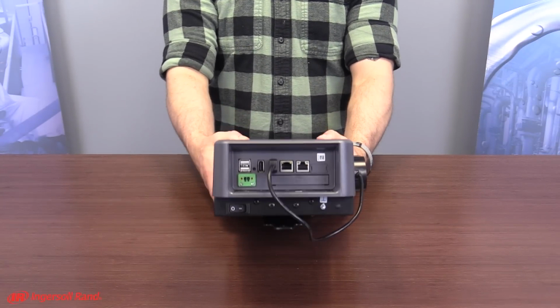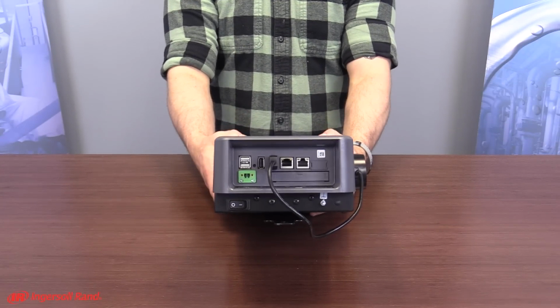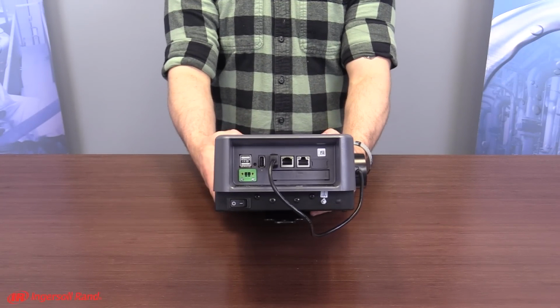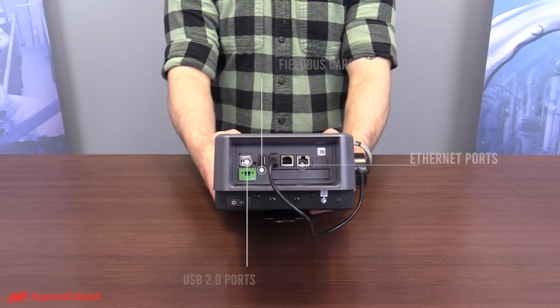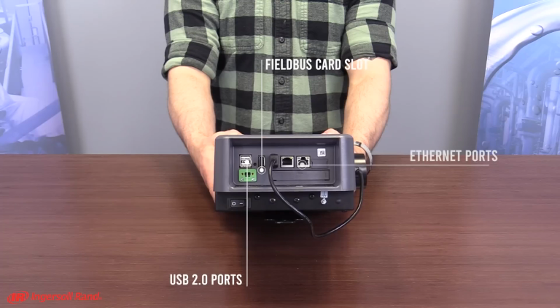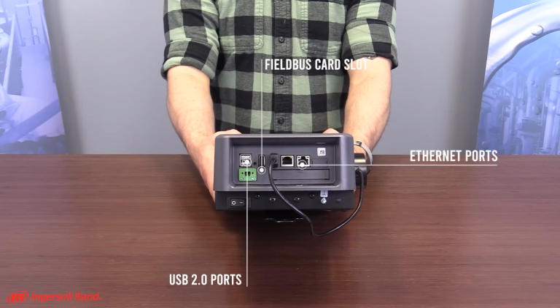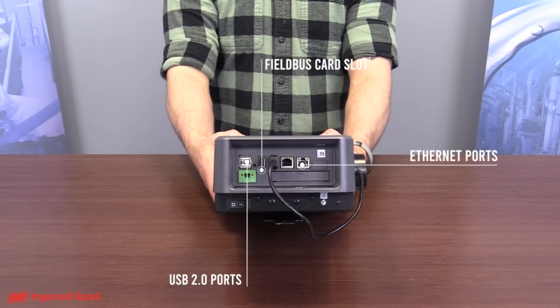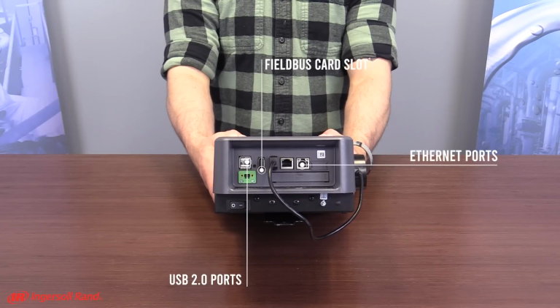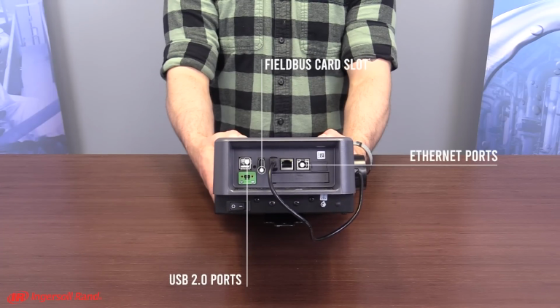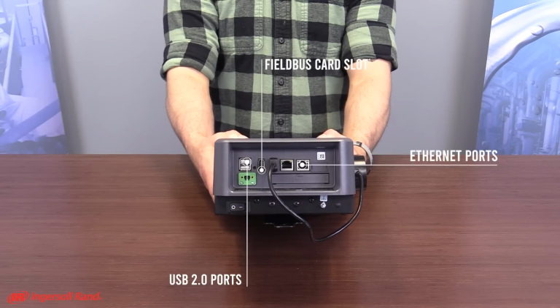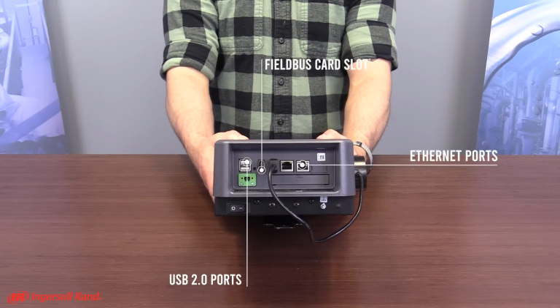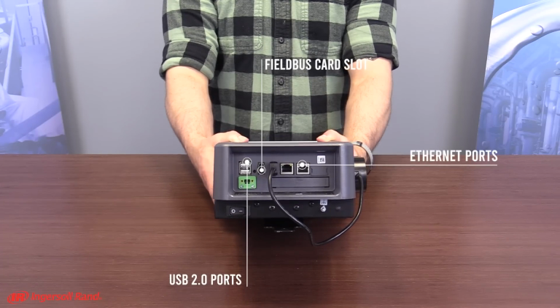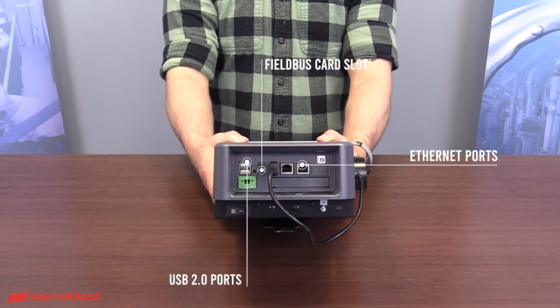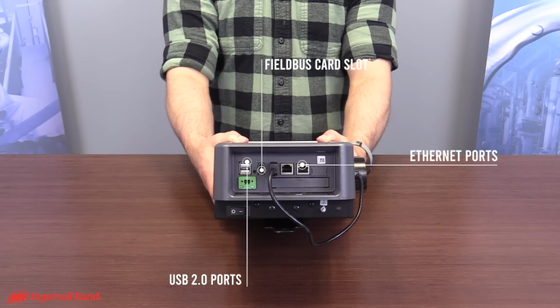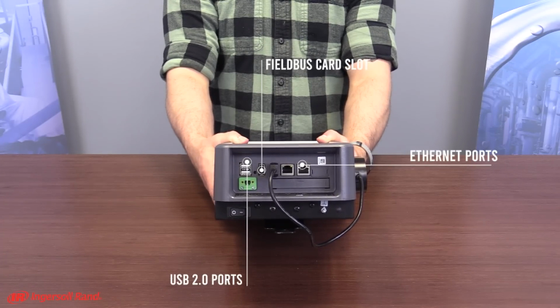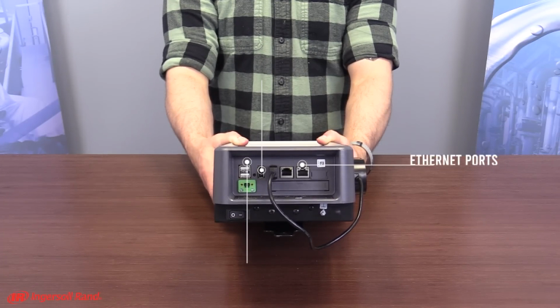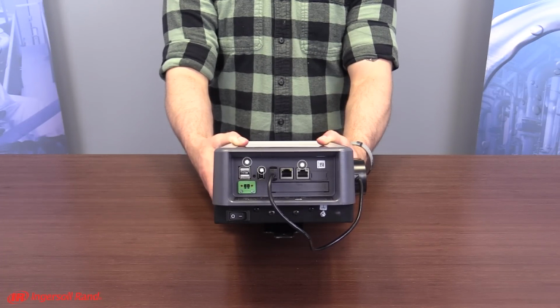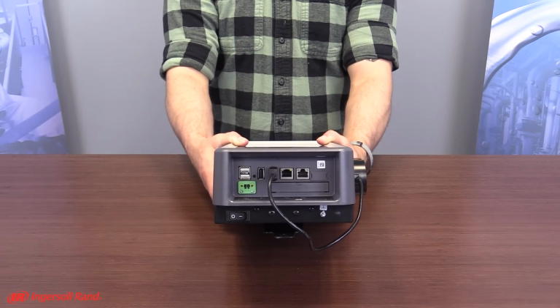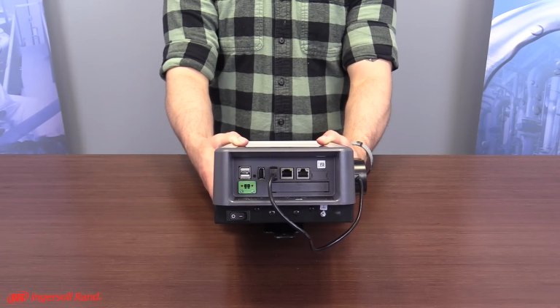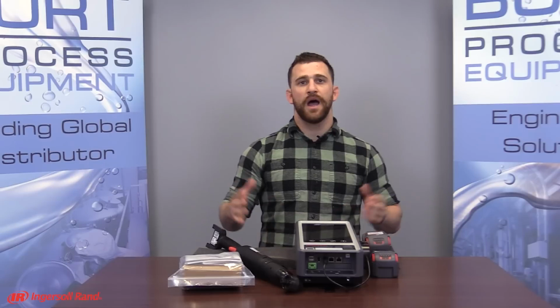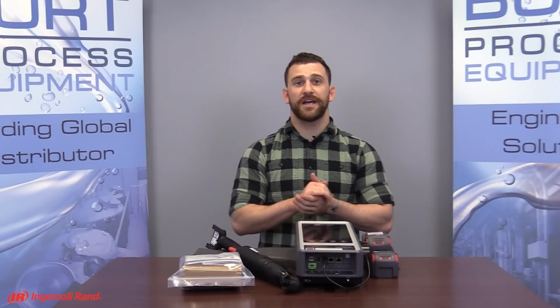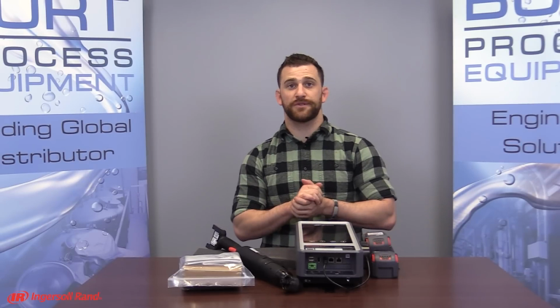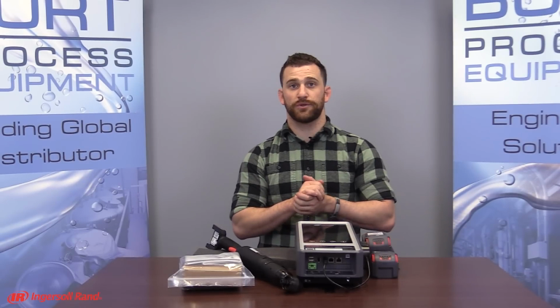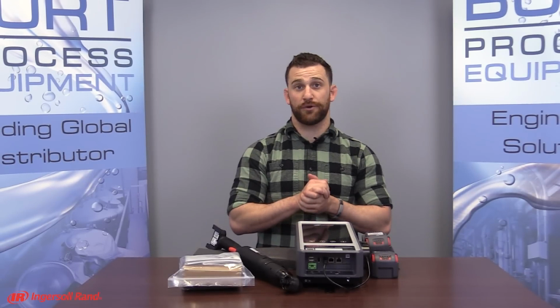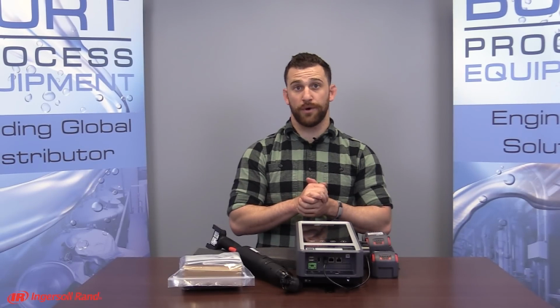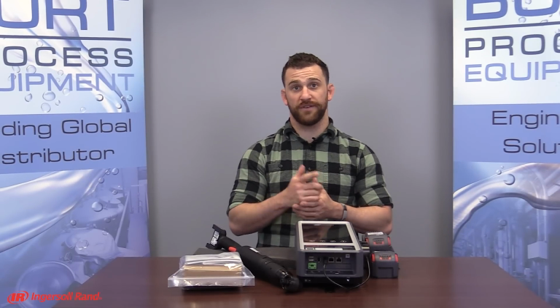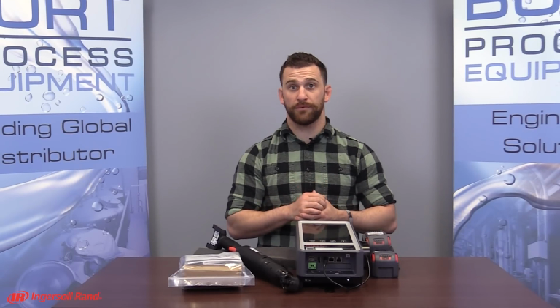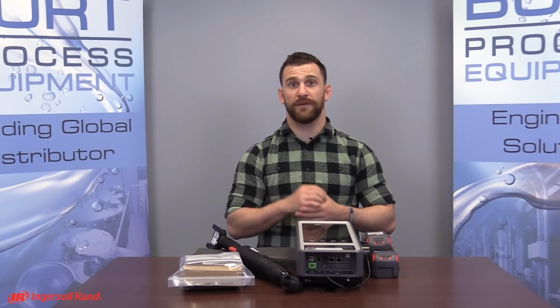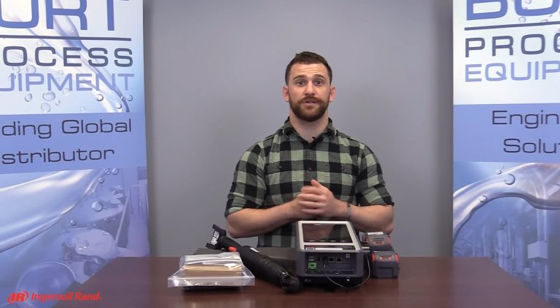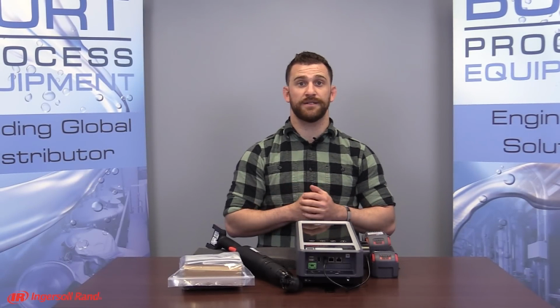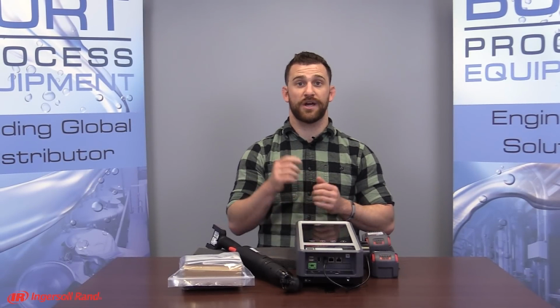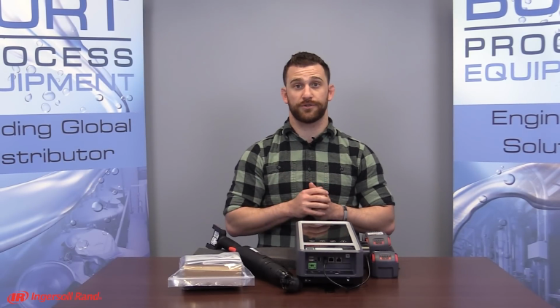At the bottom are a 10, 100, and 1000 Ethernet port and four USB 2.0 ports. Applications for this tool include general automotive, heavy equipment repair, facilities maintenance, and general industrial.